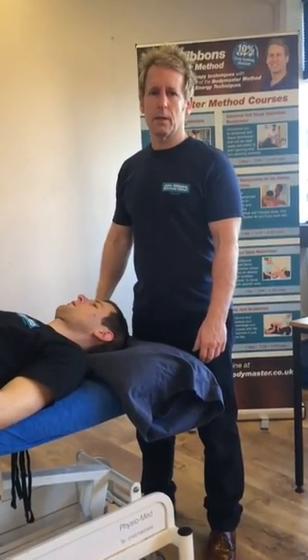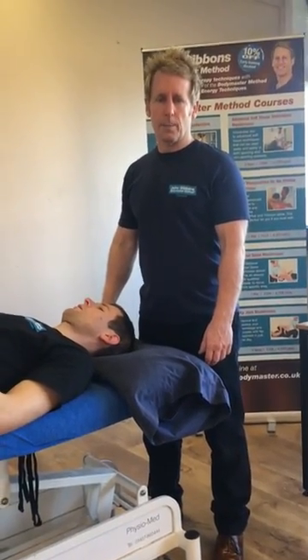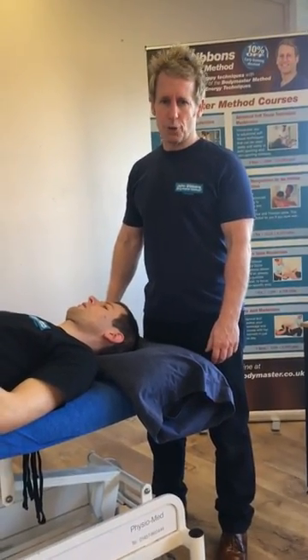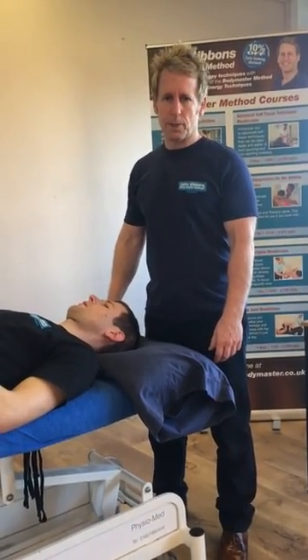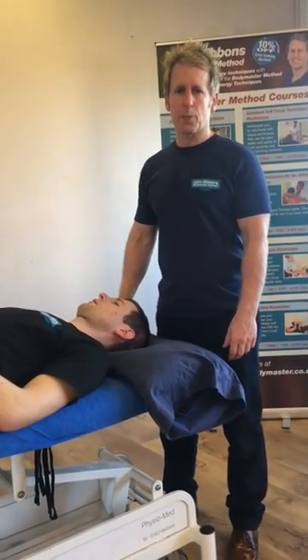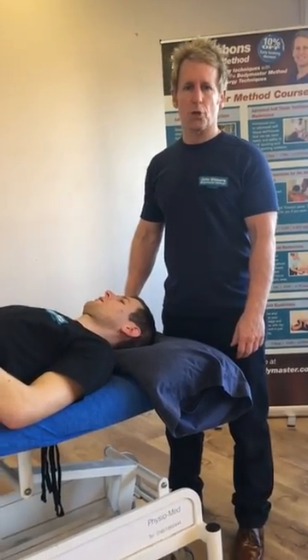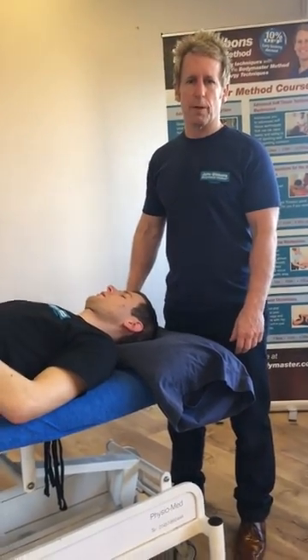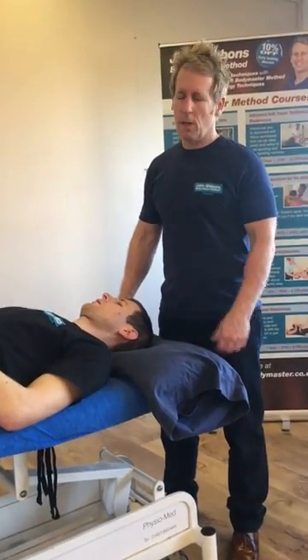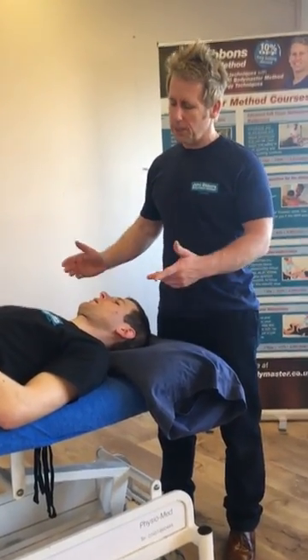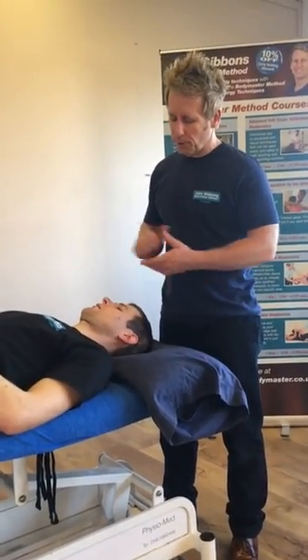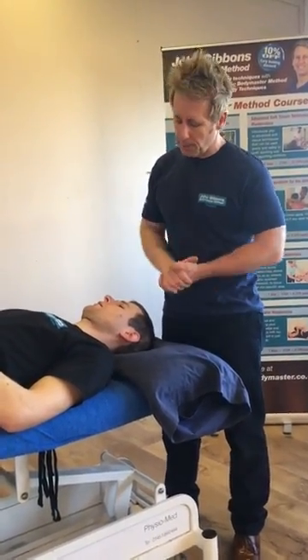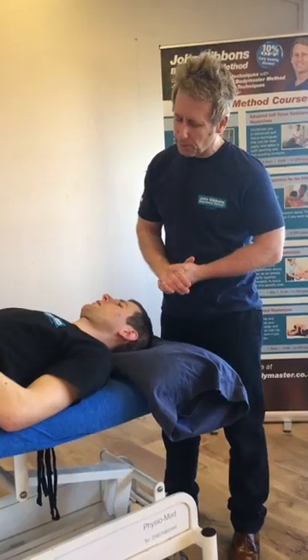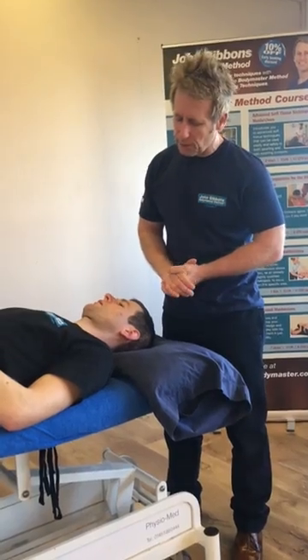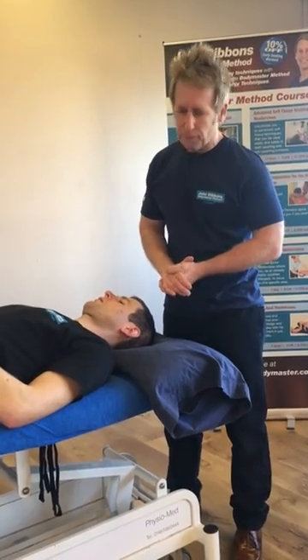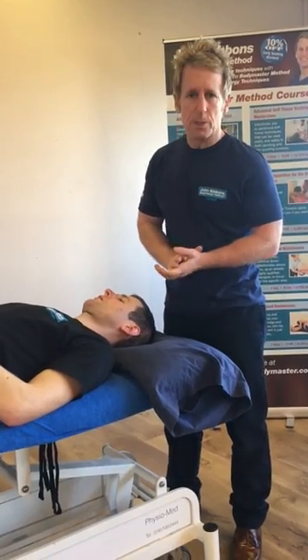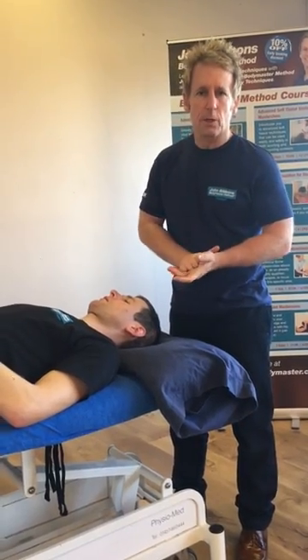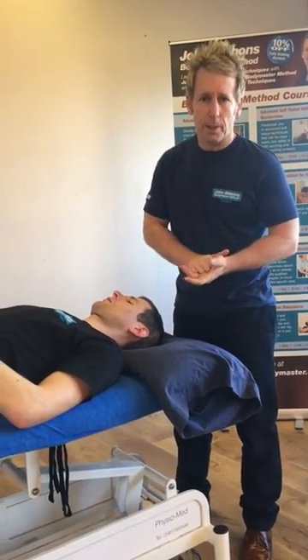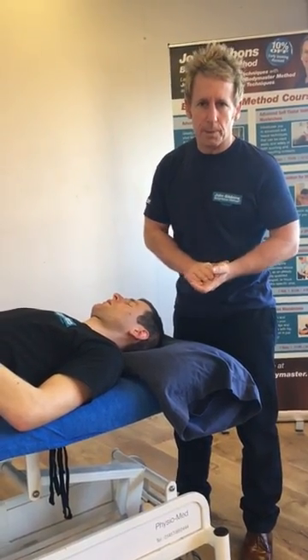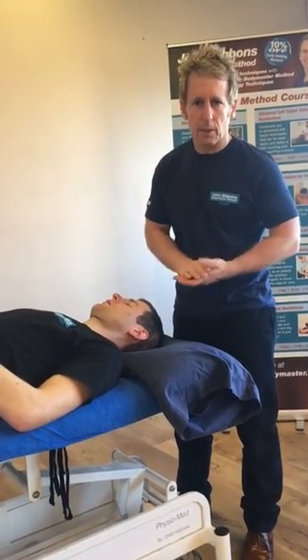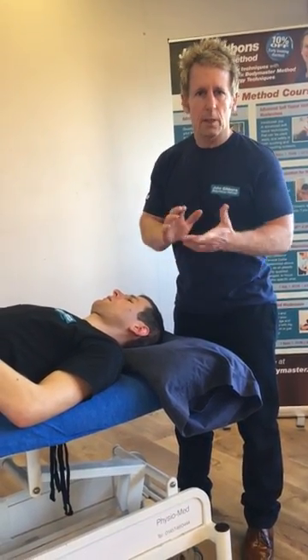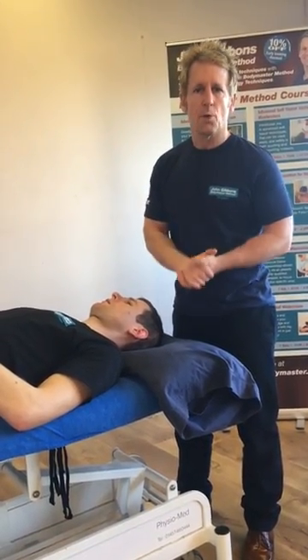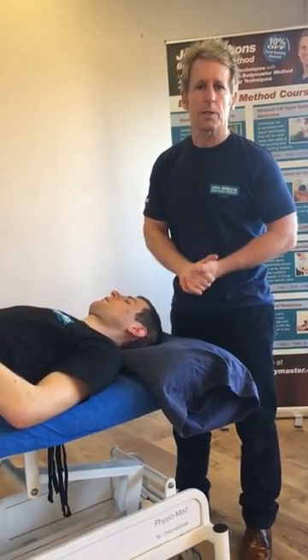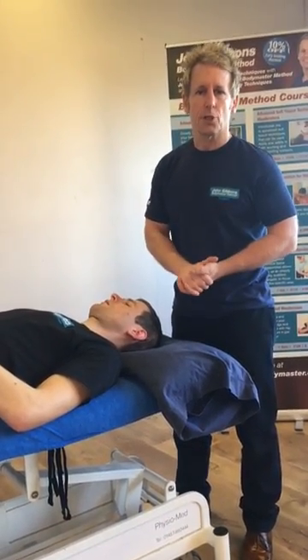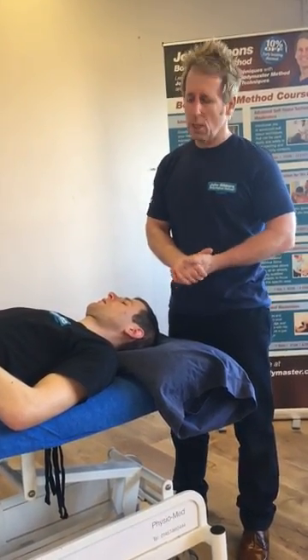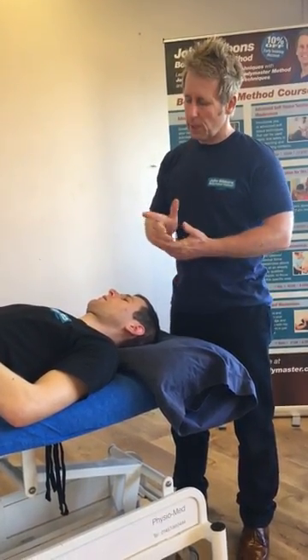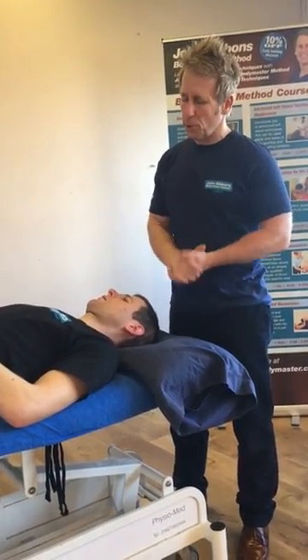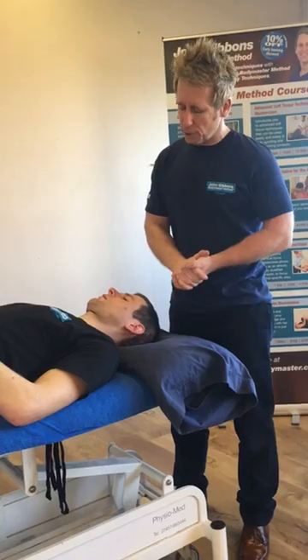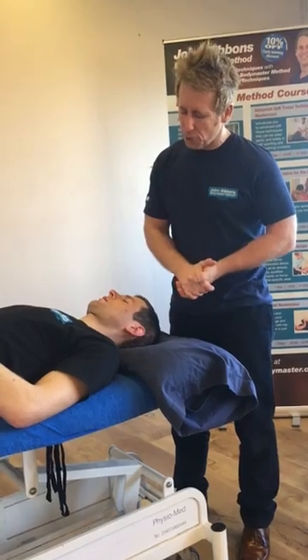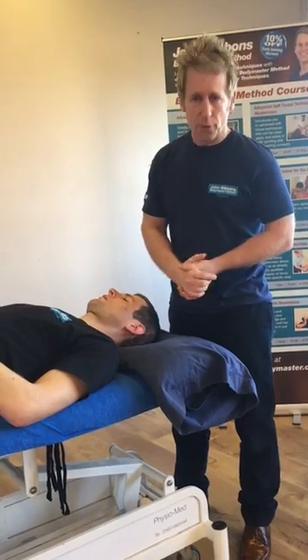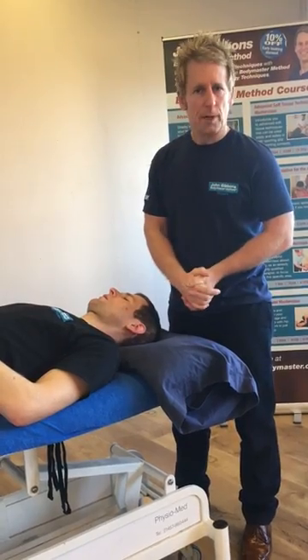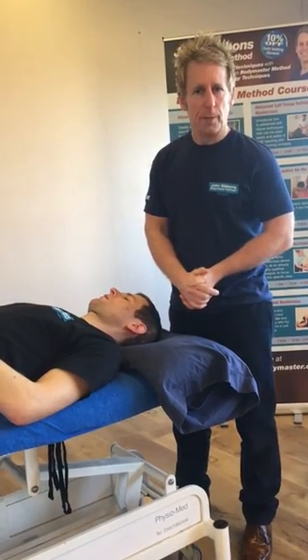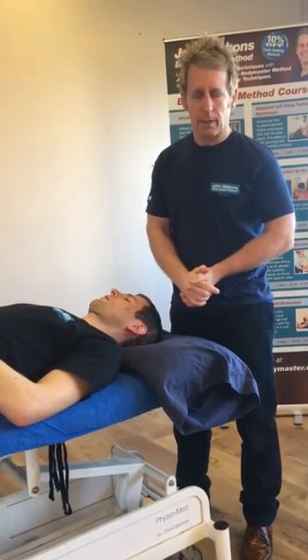Hi, my name is John Gibbons. I'm a sports osteopath and today I'm going to demonstrate manipulation of the upper cervical complex, in particular C1 and C2, and I'm going to use Nick Jones who's an osteopath in my clinic.